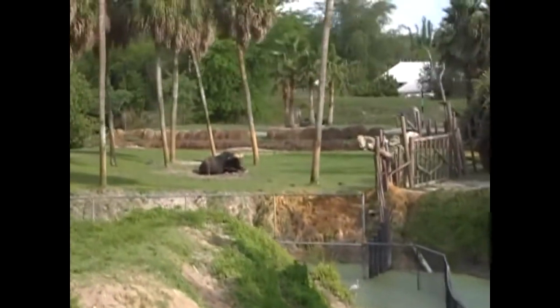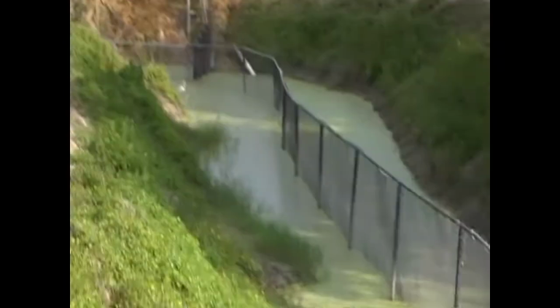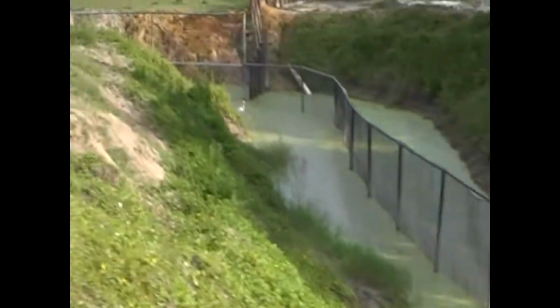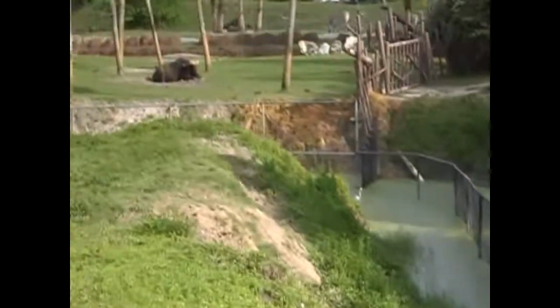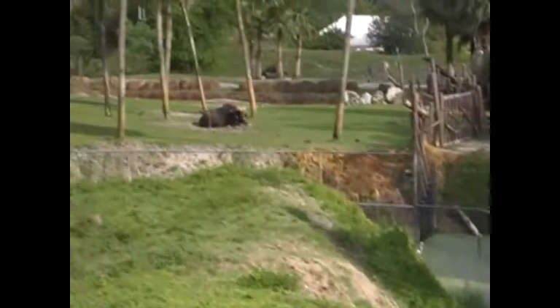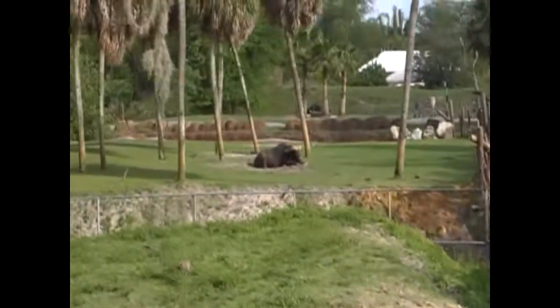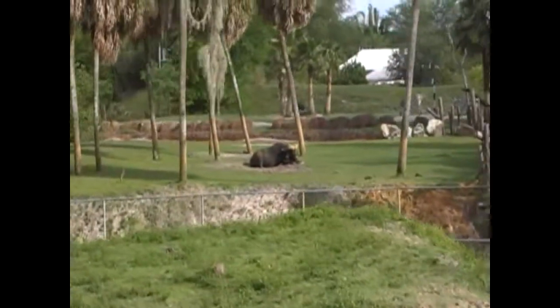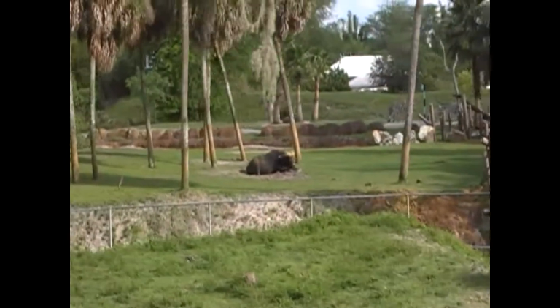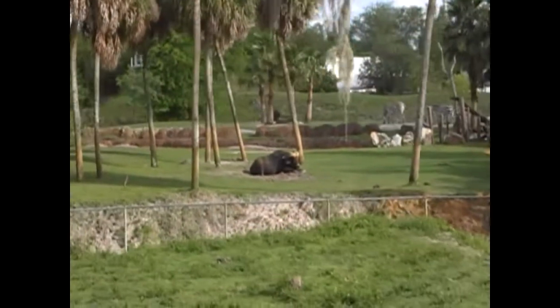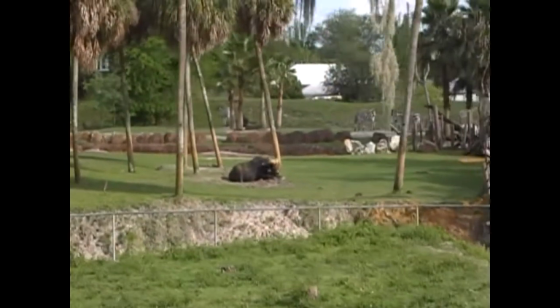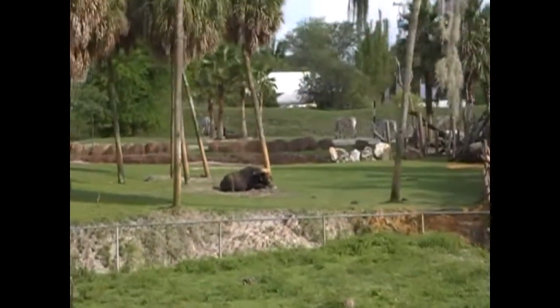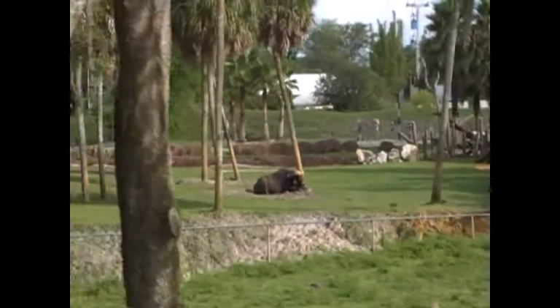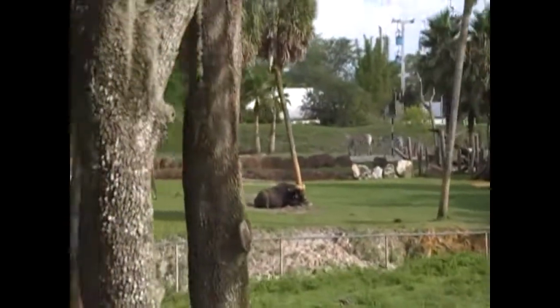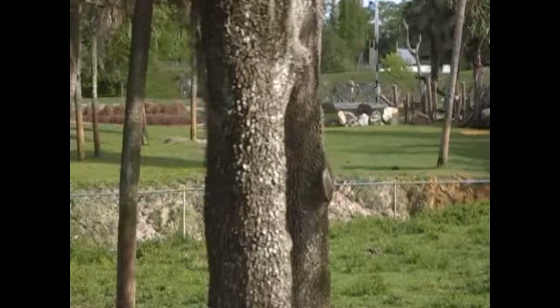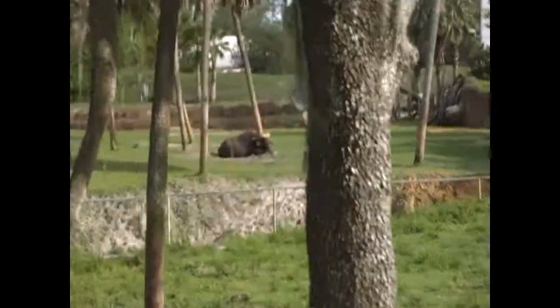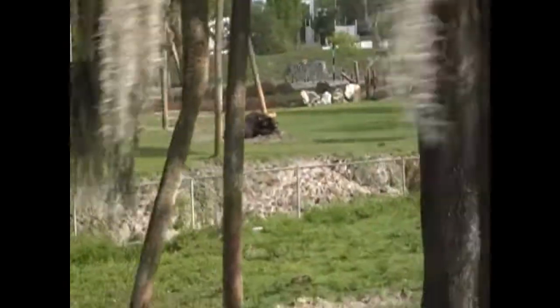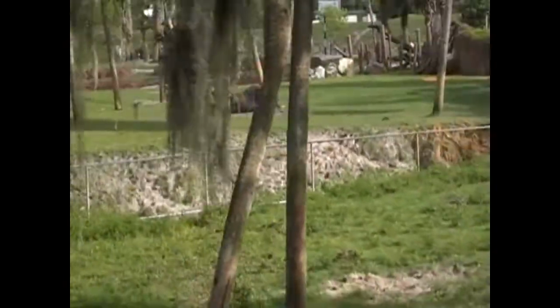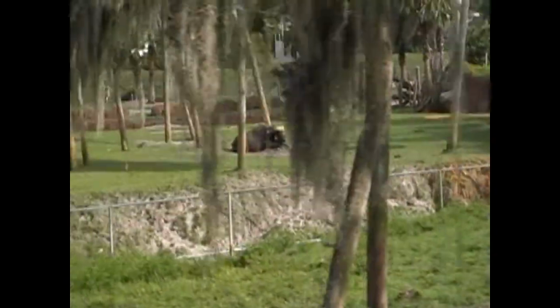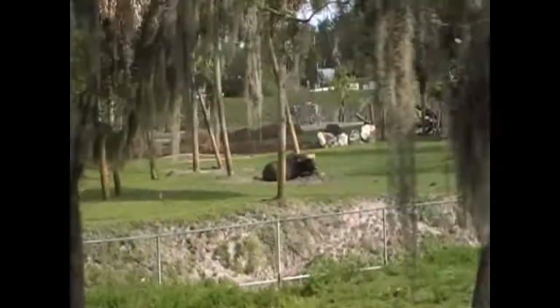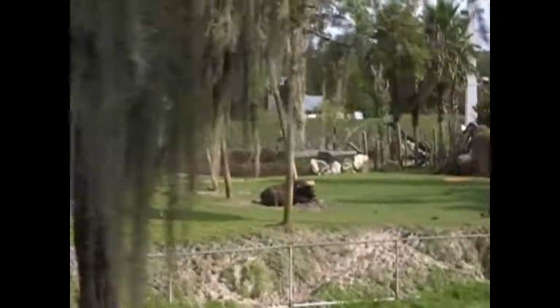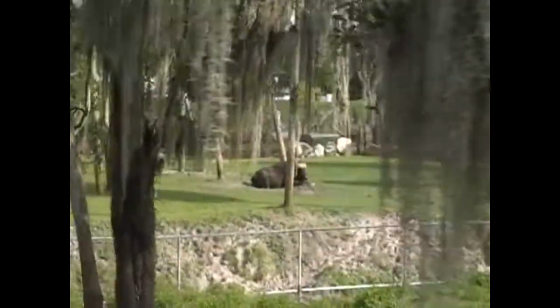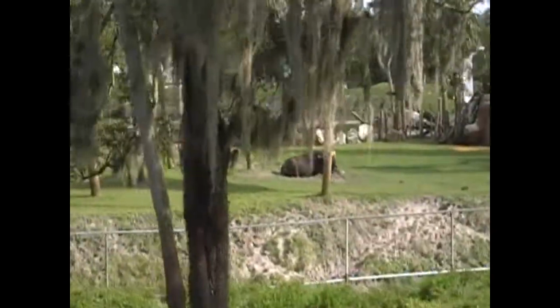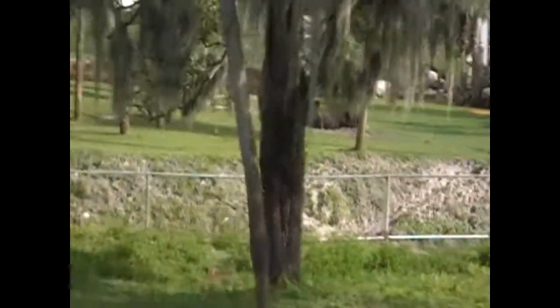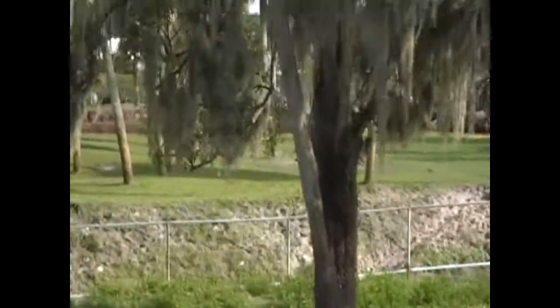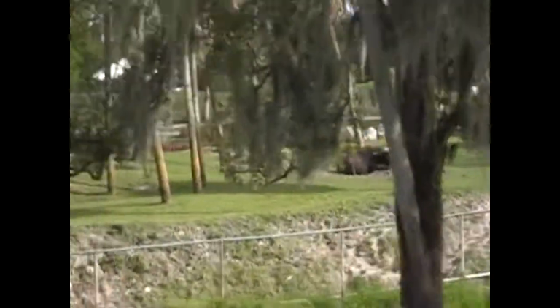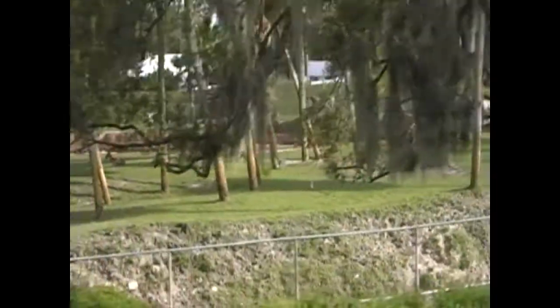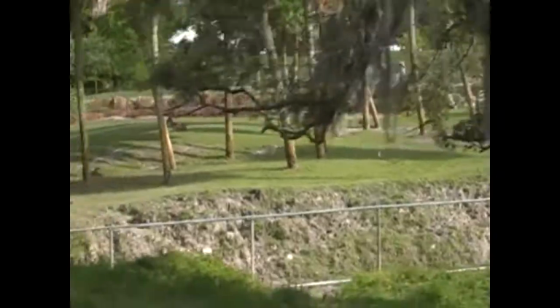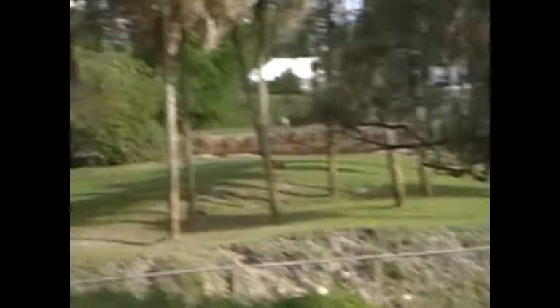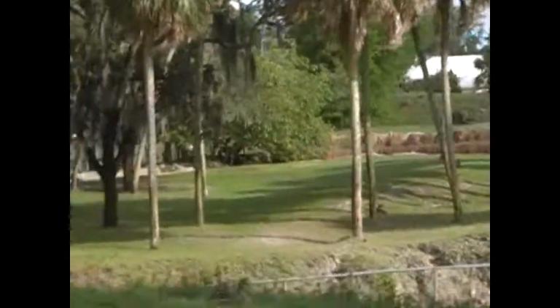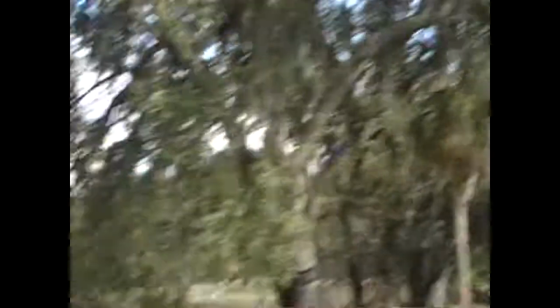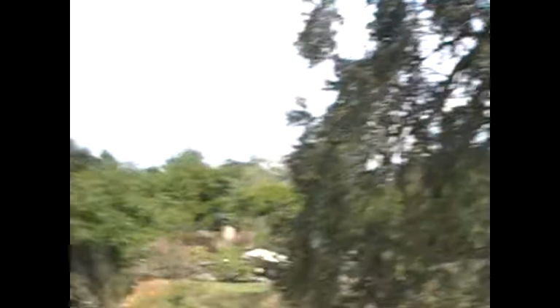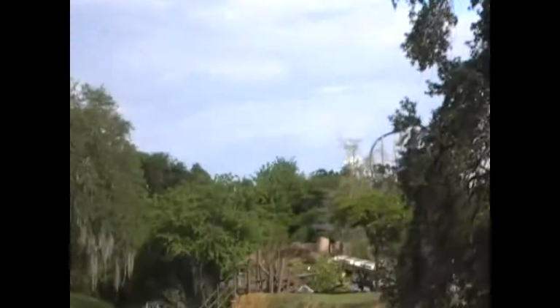That black and yellow that you see over to your right hand side with those tan horns are our Cape buffalo. Weighing in at 1,500 pounds, Cape buffalo are quite fierce.